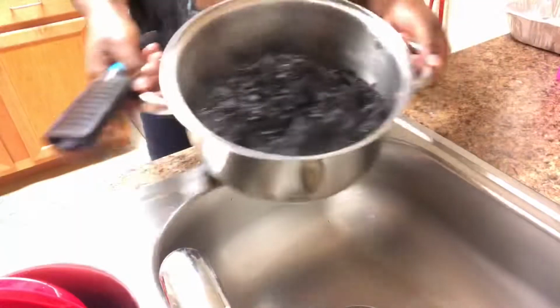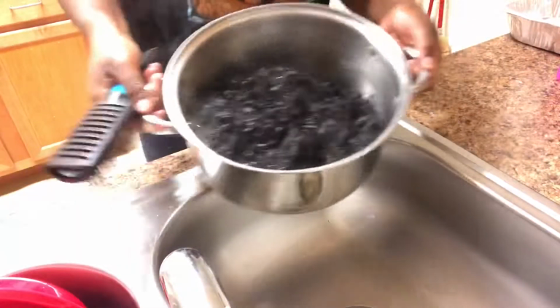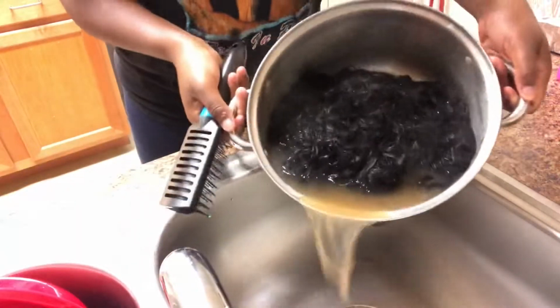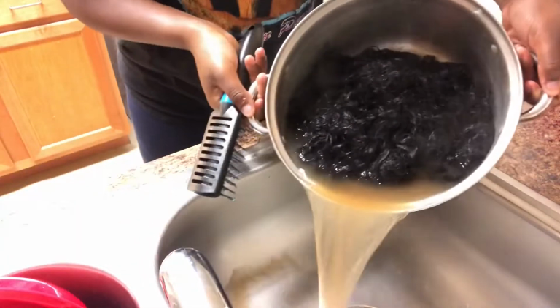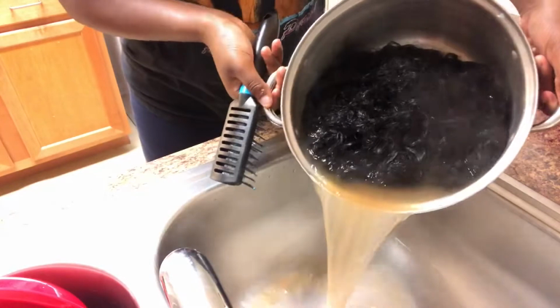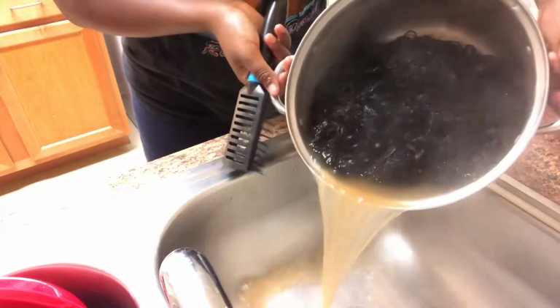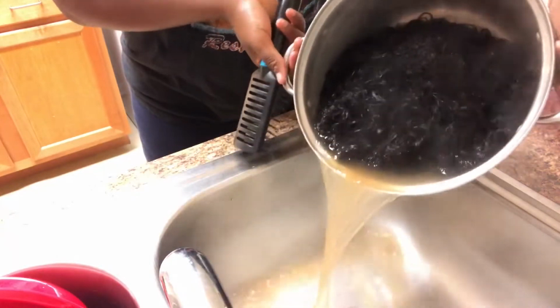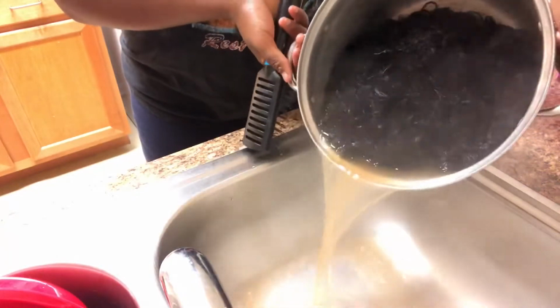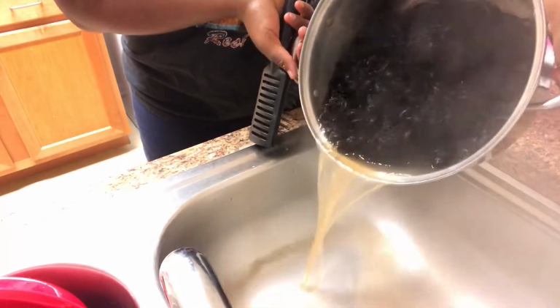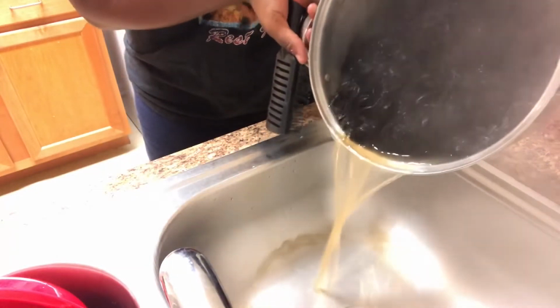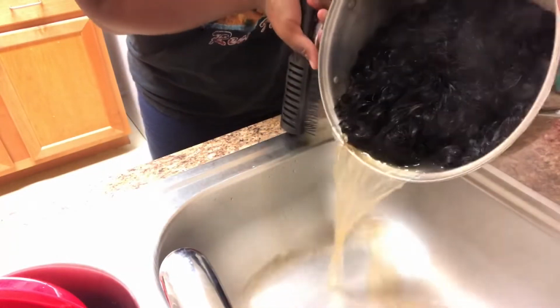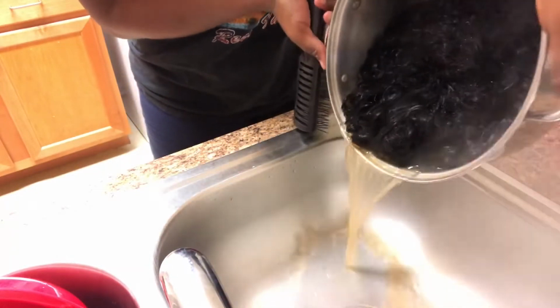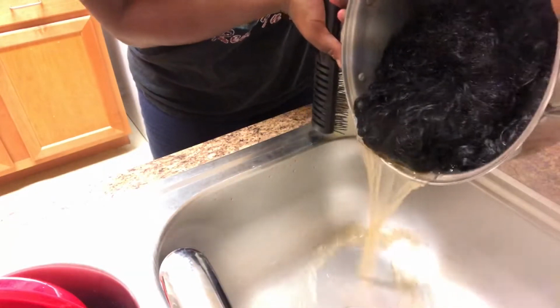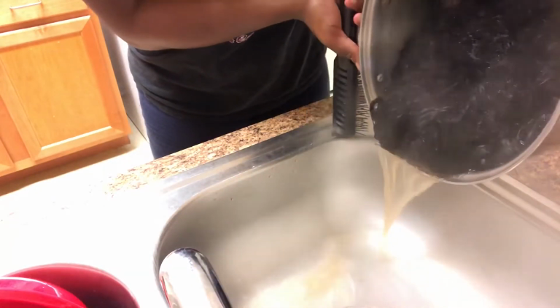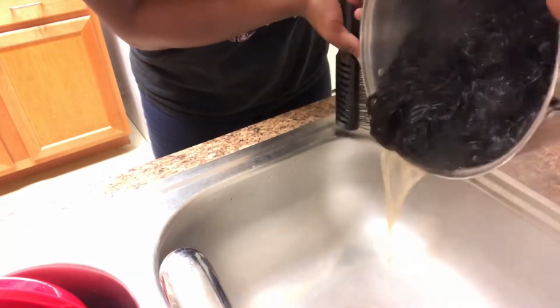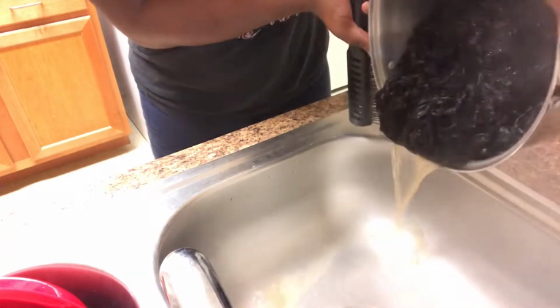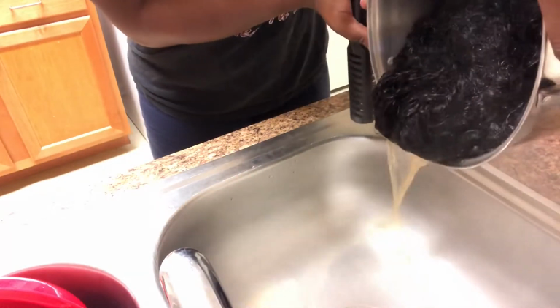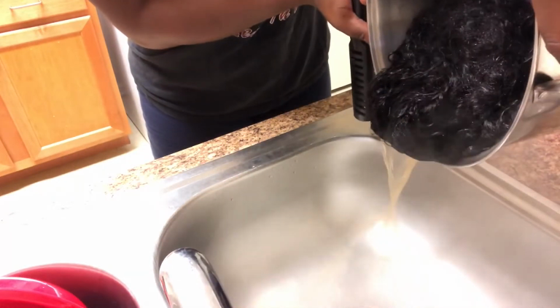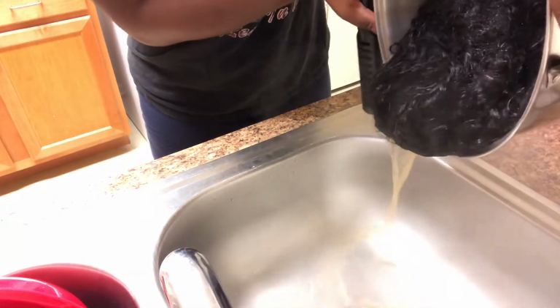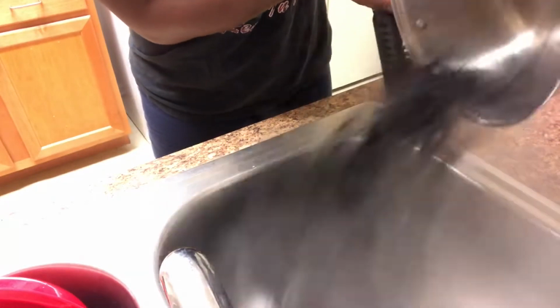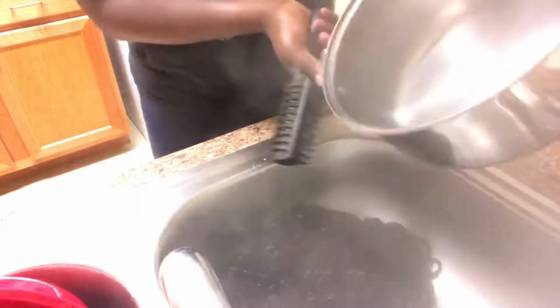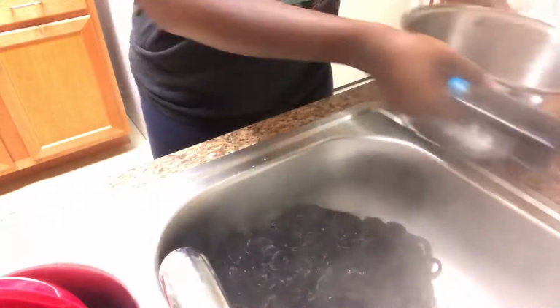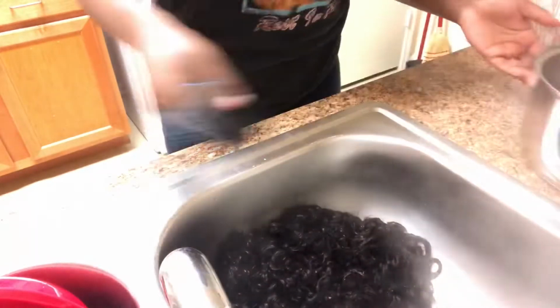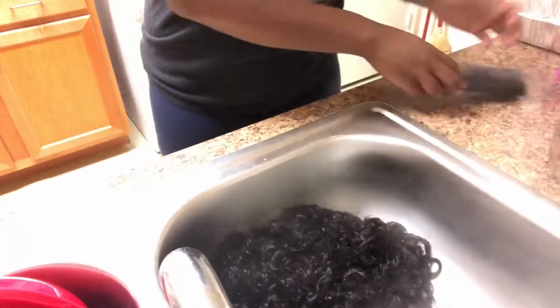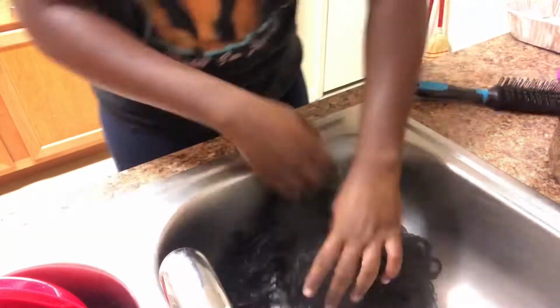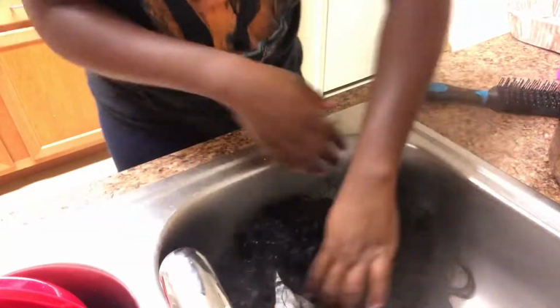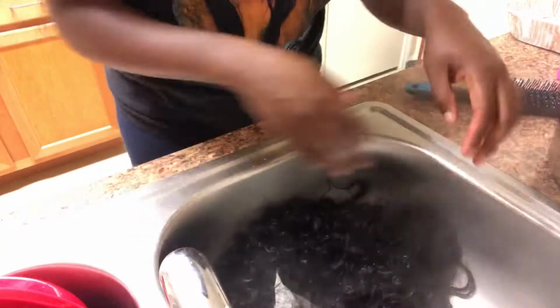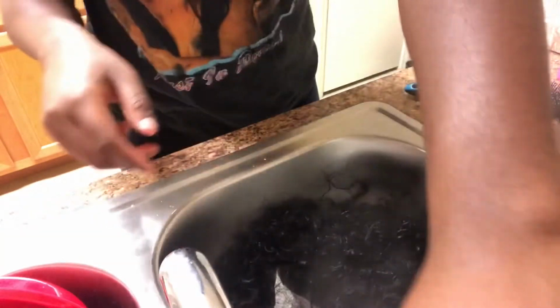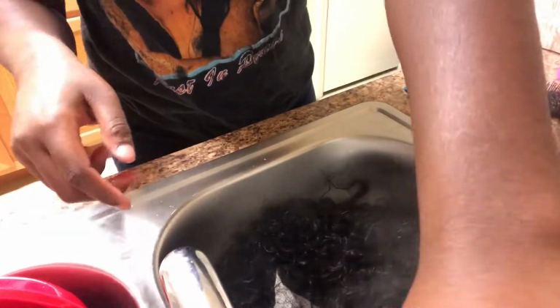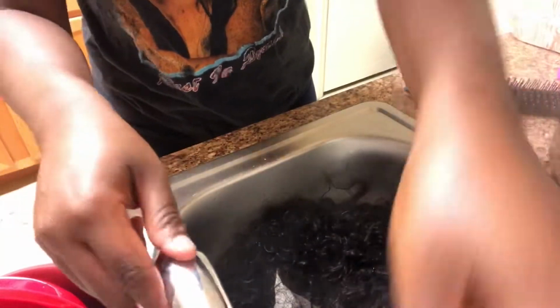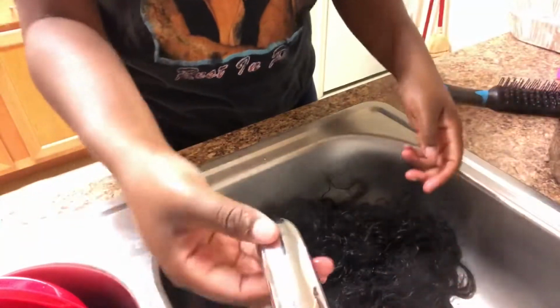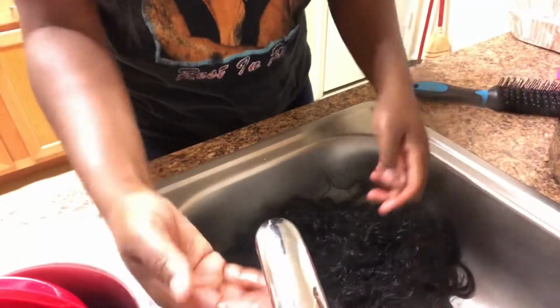Once you have let it sit for five minutes, you then want to pour it out and you will see literally all the dirt and sweat that's coming out, as you can see in the brown dirty water.